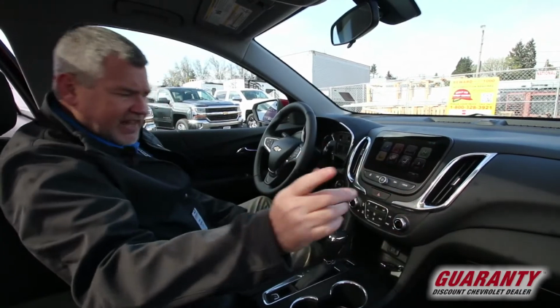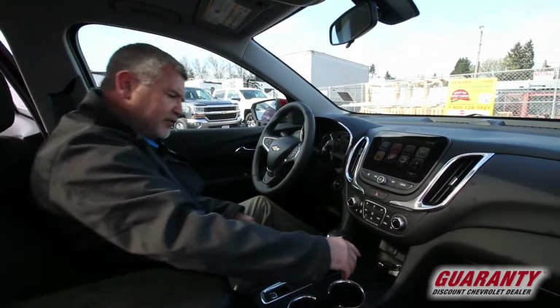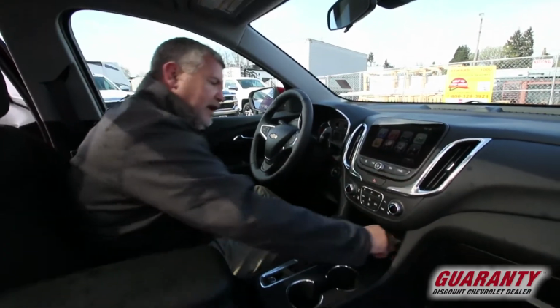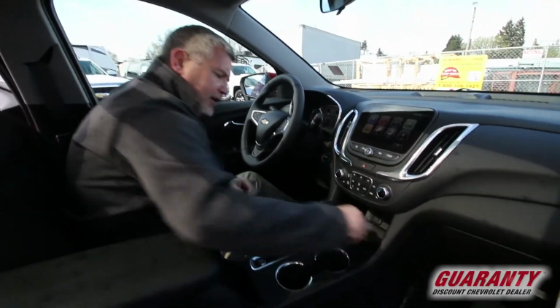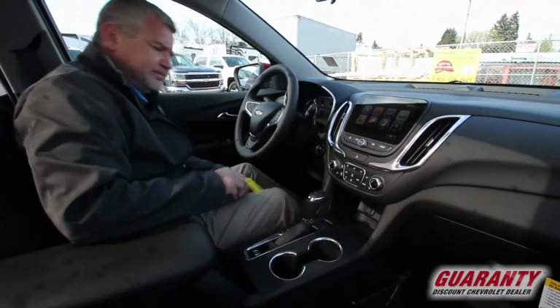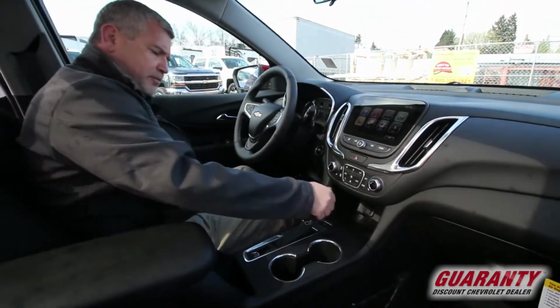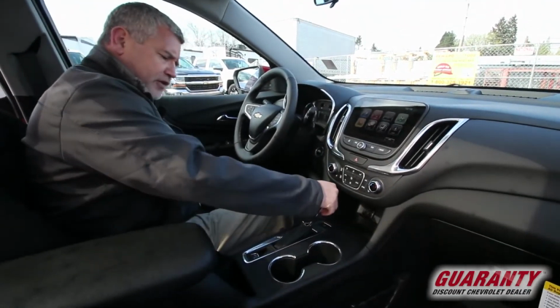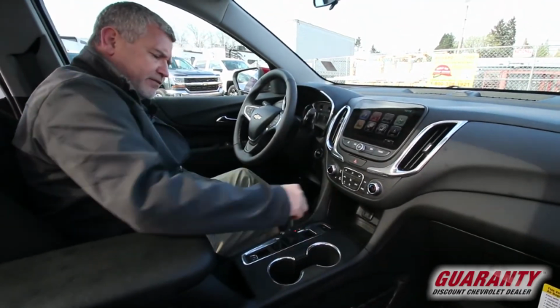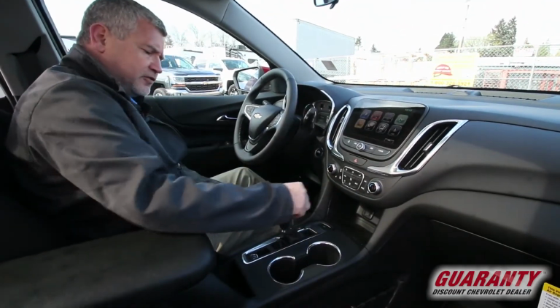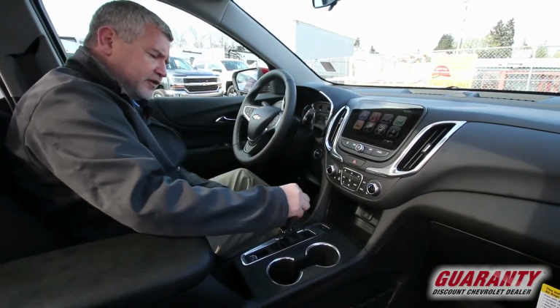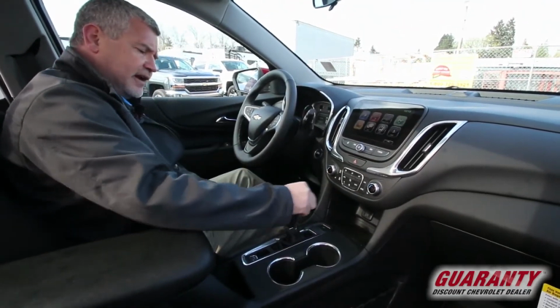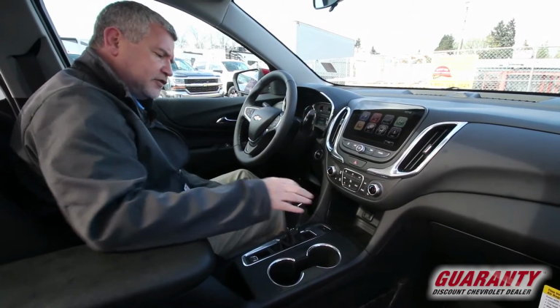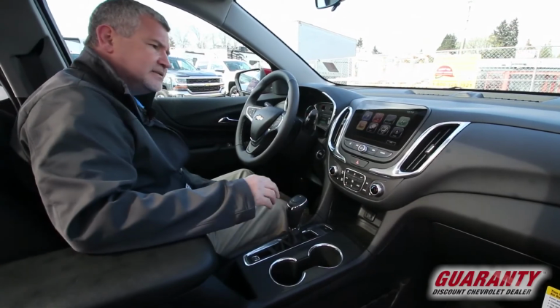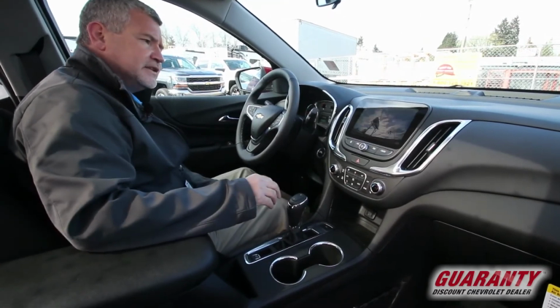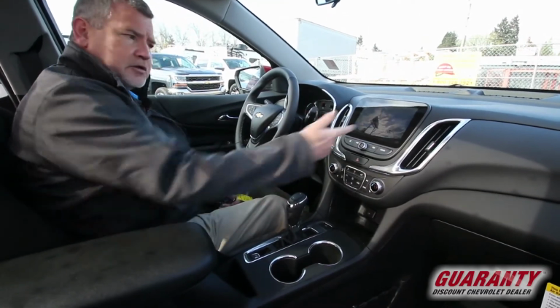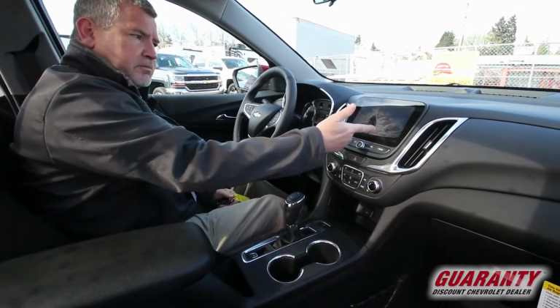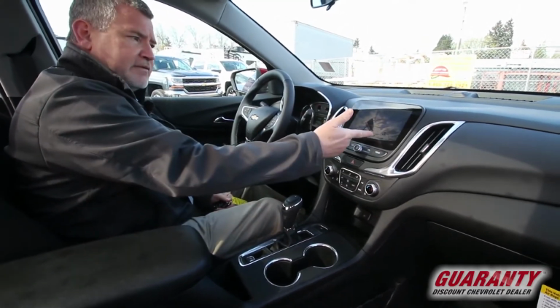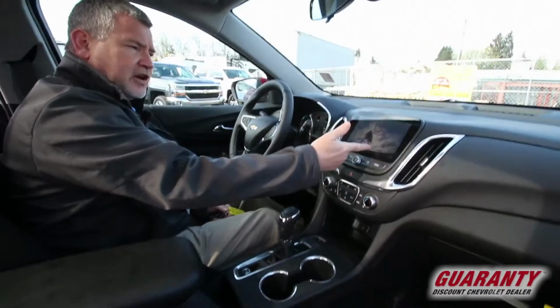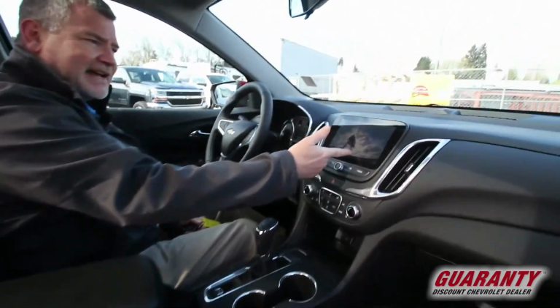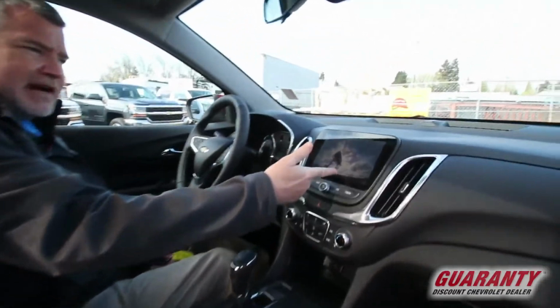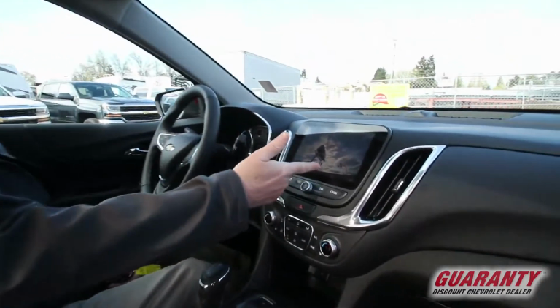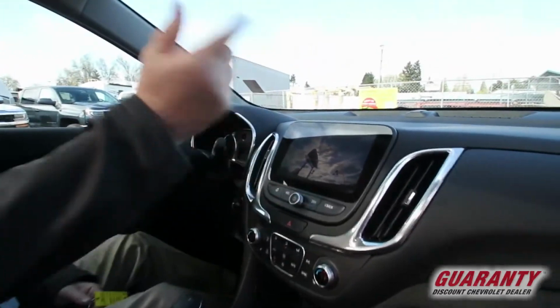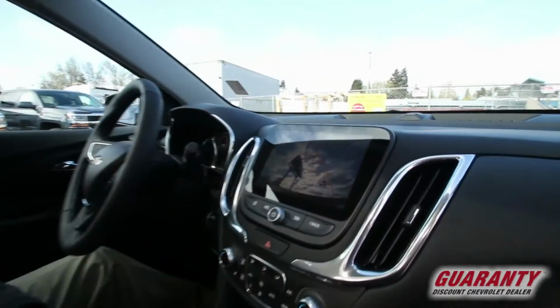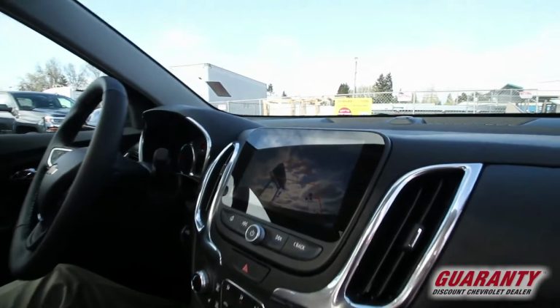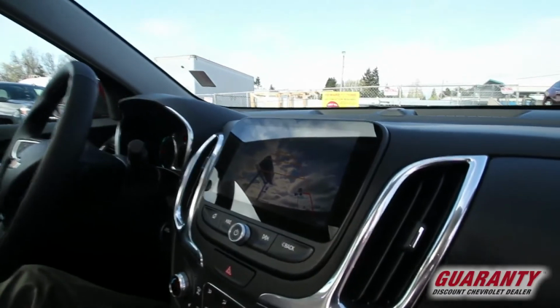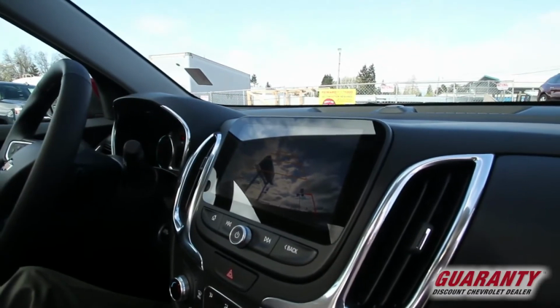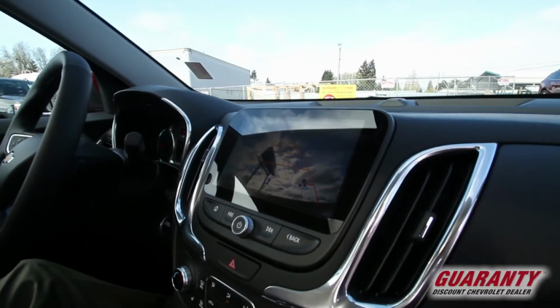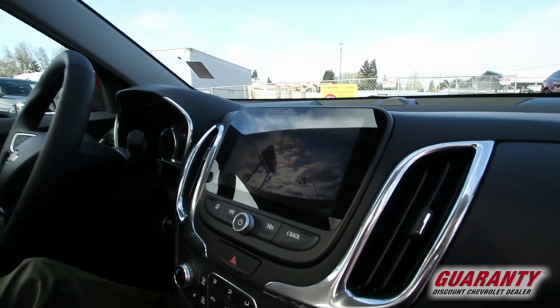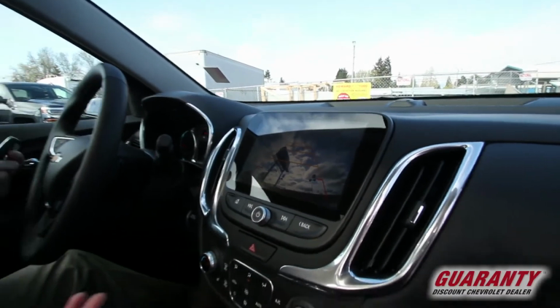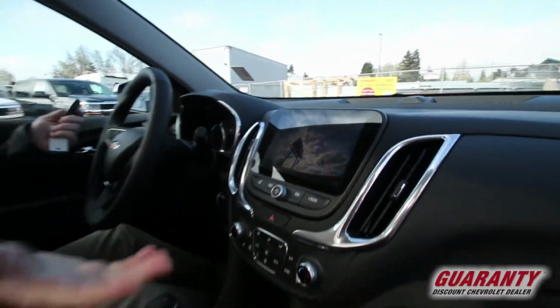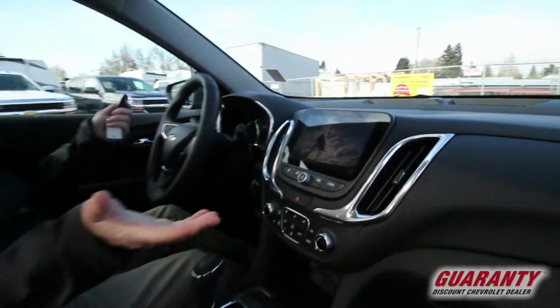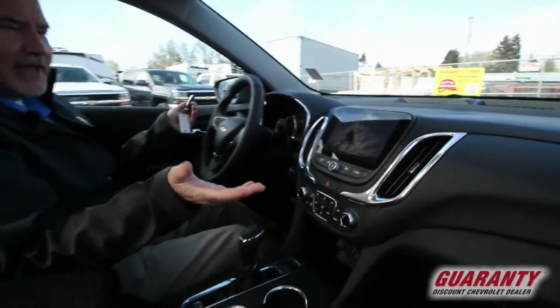If you look down here, we'll put this in reverse for a second so the camera can see it. Great vision on the backup camera. Of course we're looking up at the sky because I still have the tailgate up, but you can see it's a beautiful cloudy day.